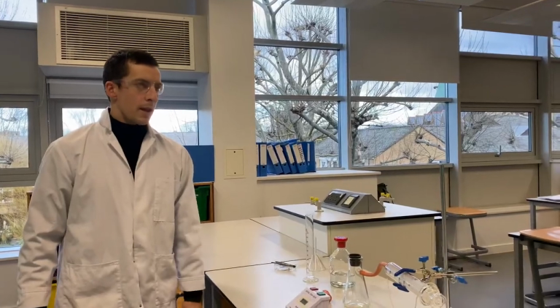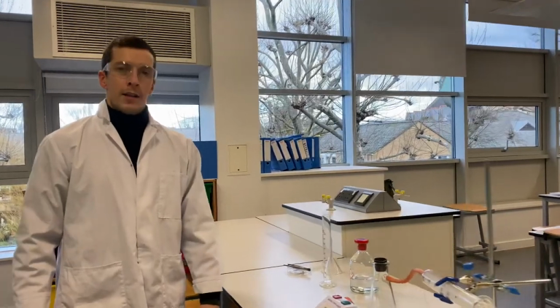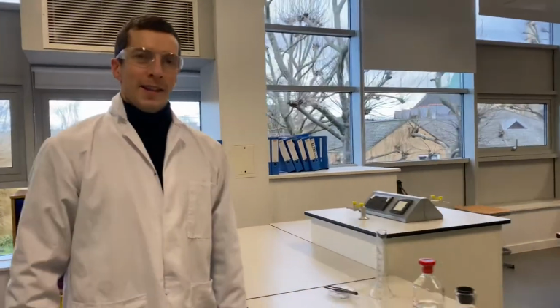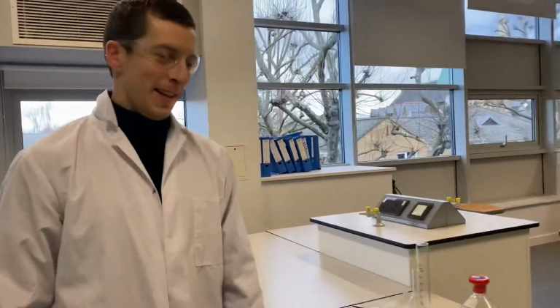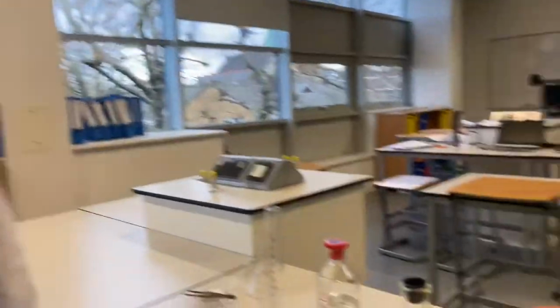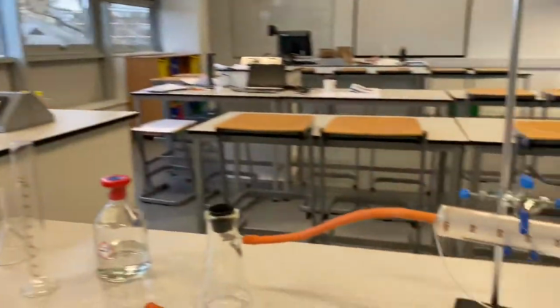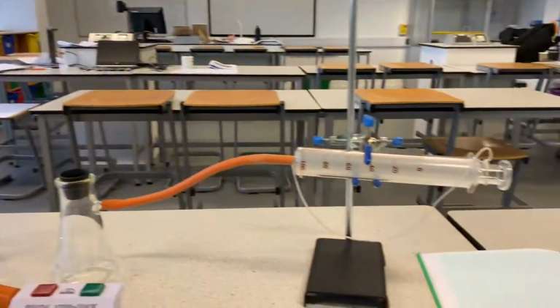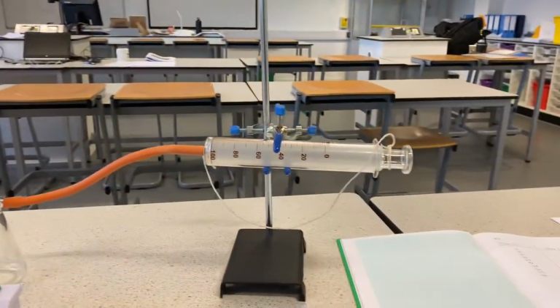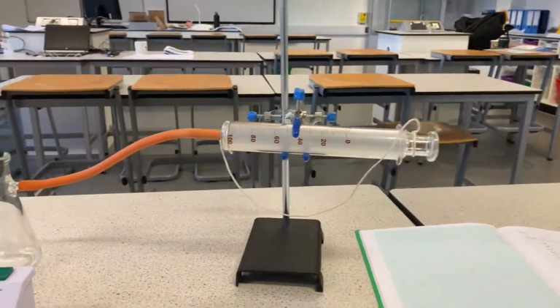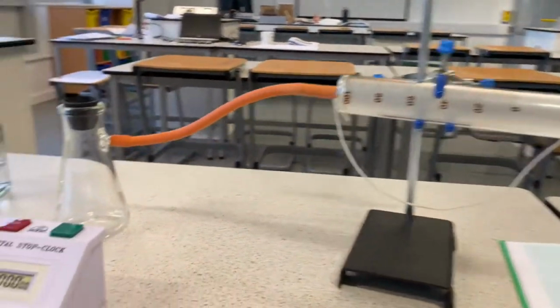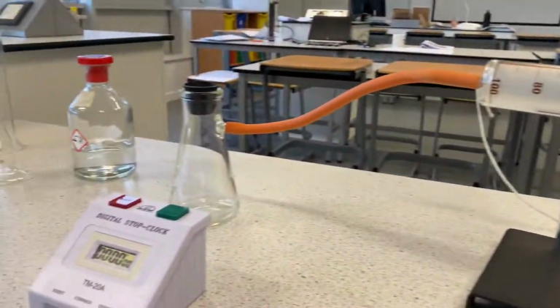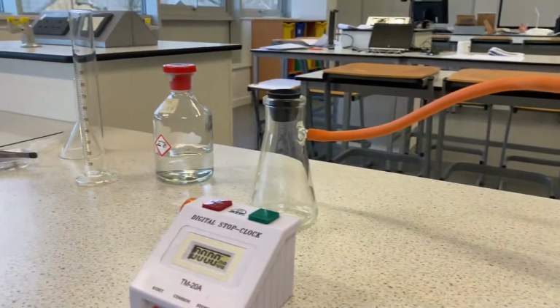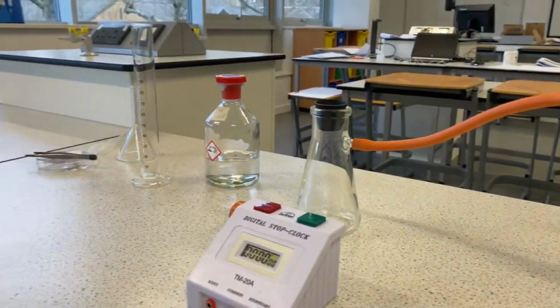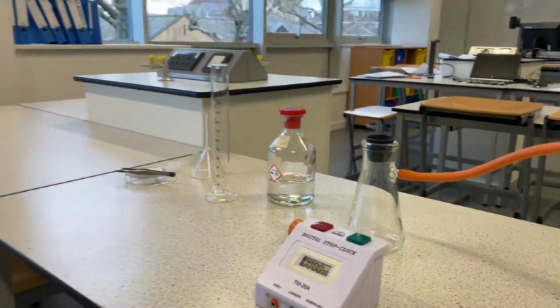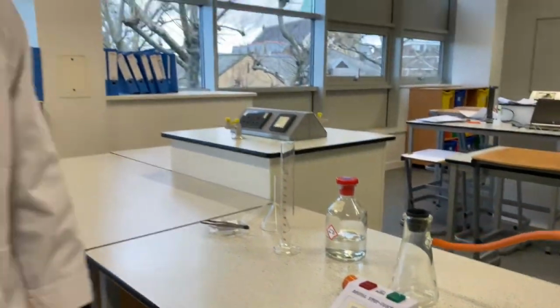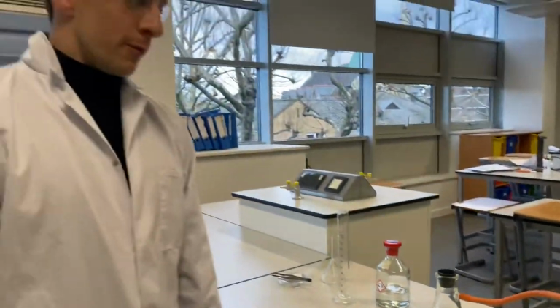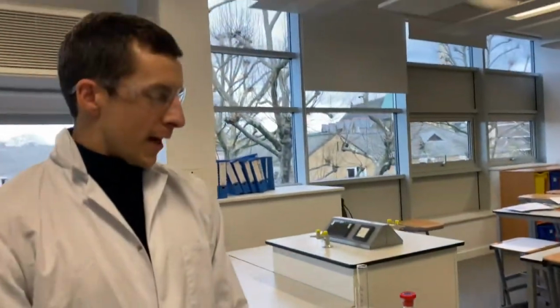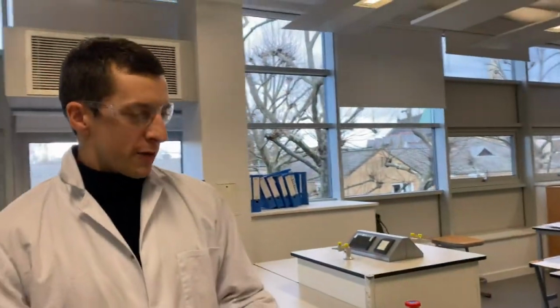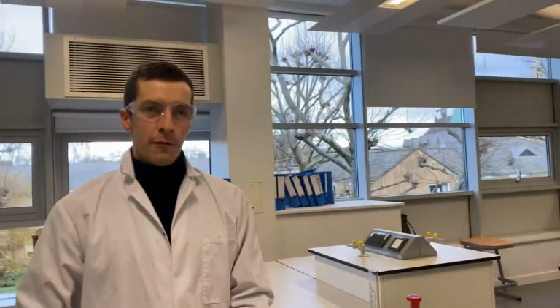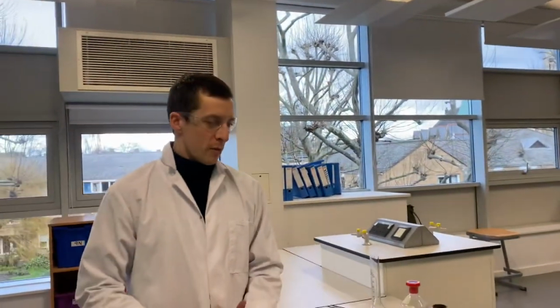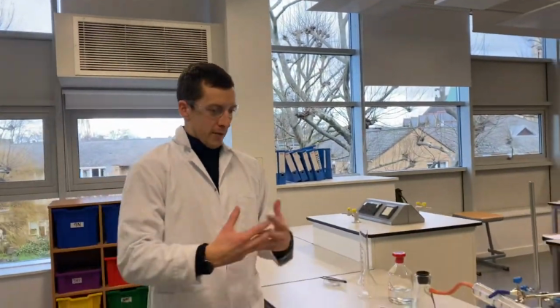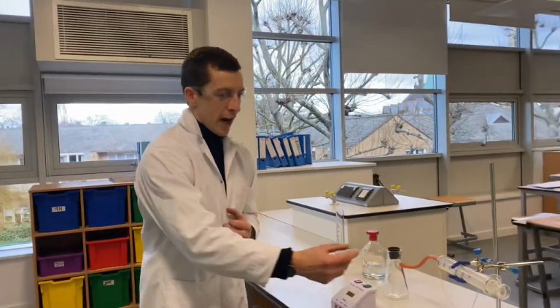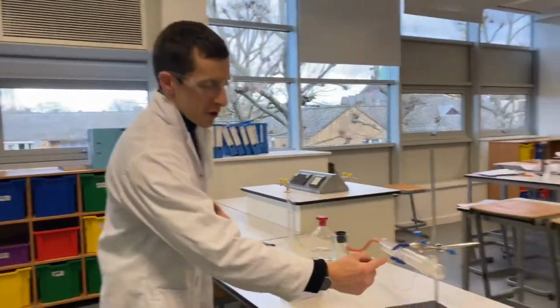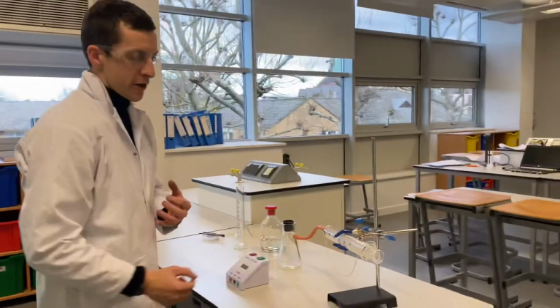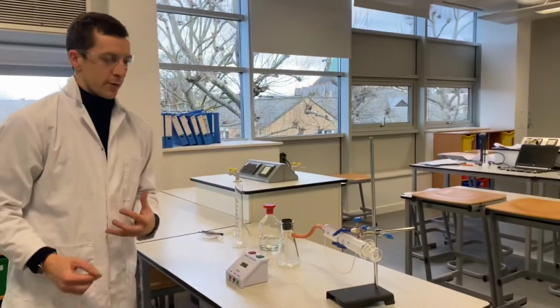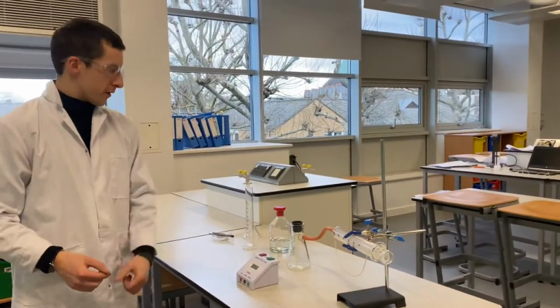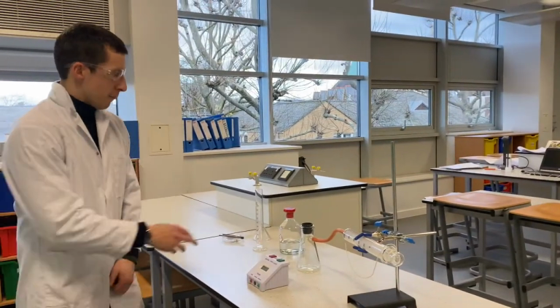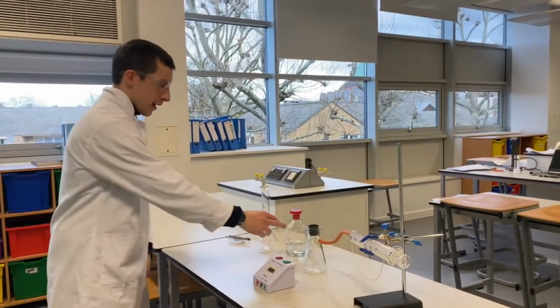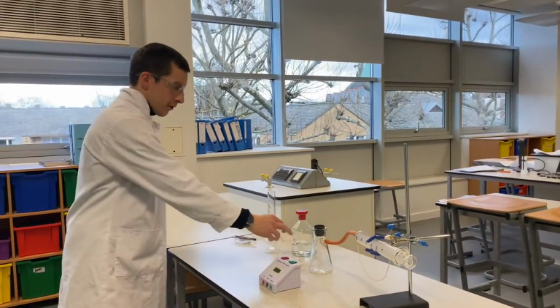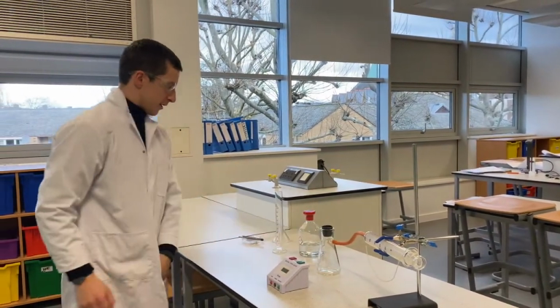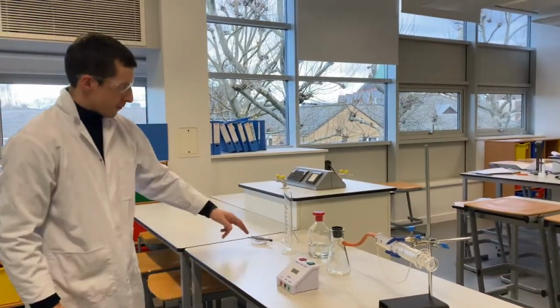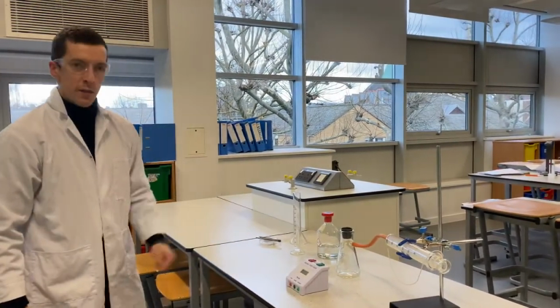Hello Doc, what do we have here? Right, so this is Required Practical 7 Part B. We are going to be measuring the rate of reaction by measuring how much hydrogen gas is produced when hydrochloric acid reacts with magnesium.